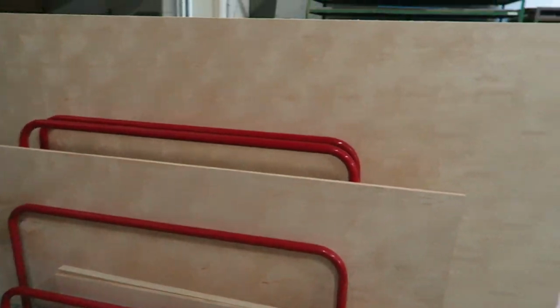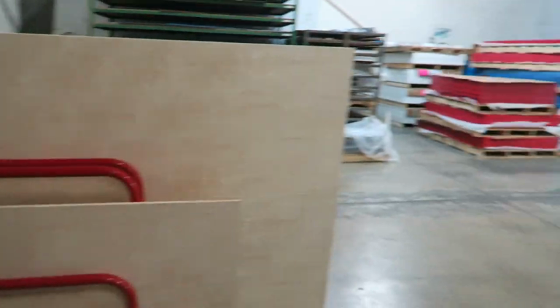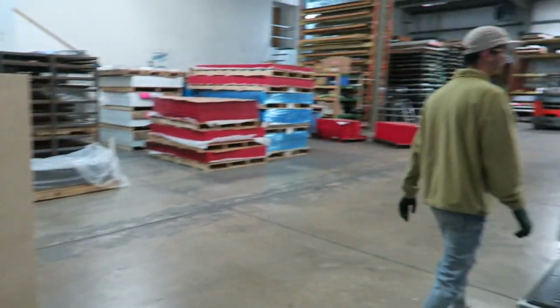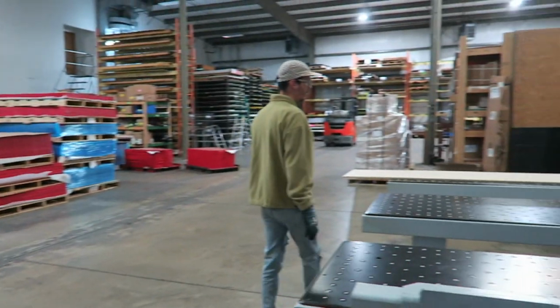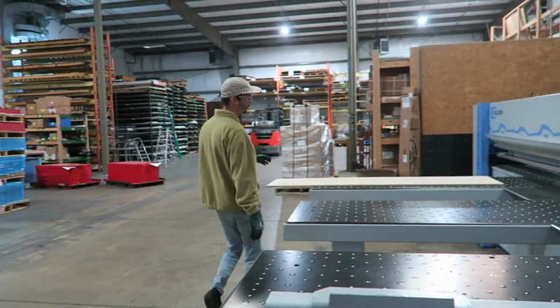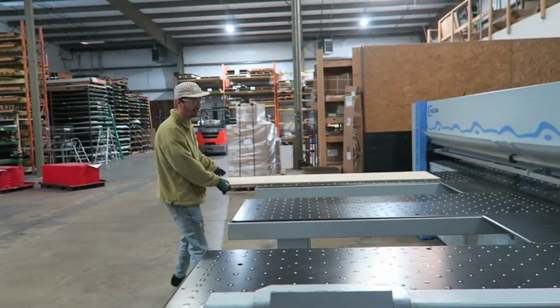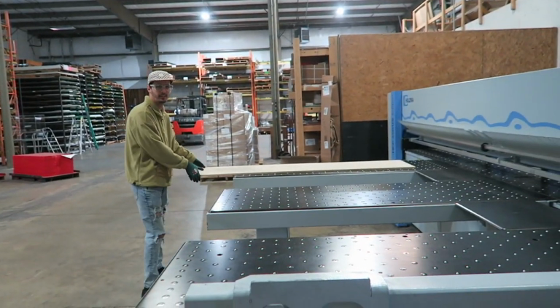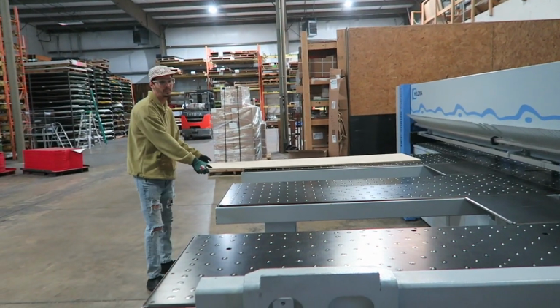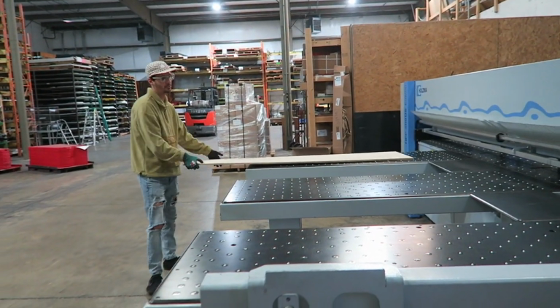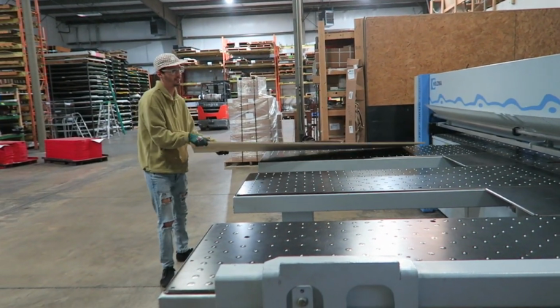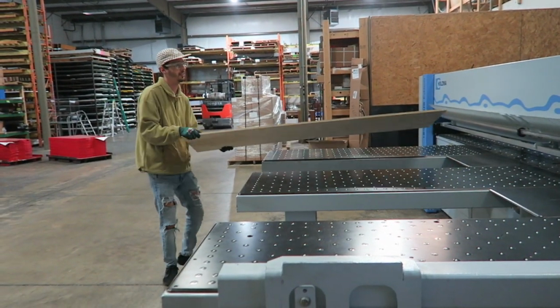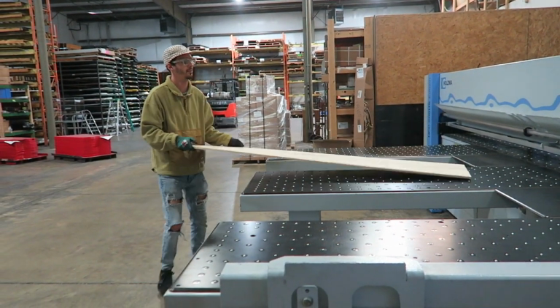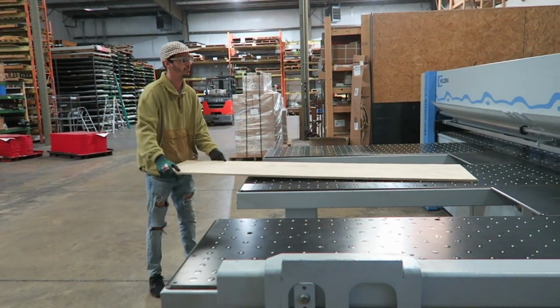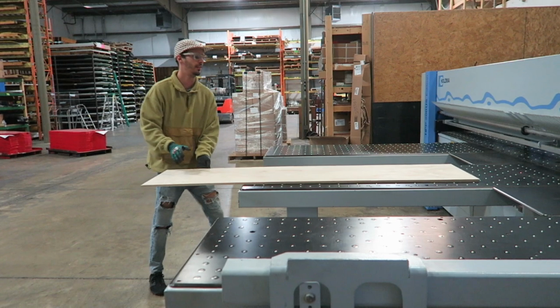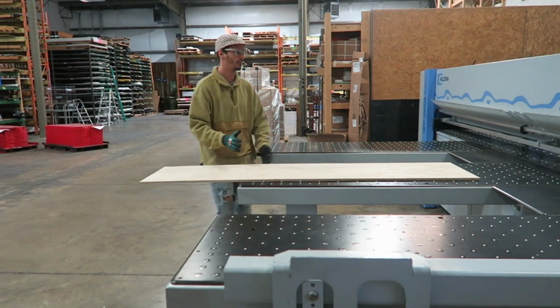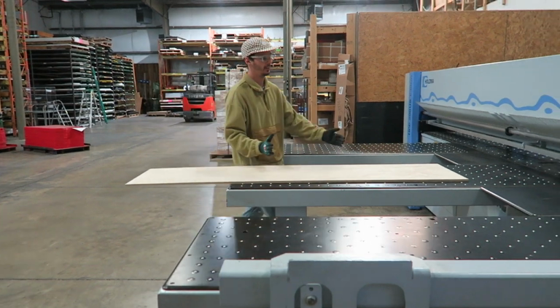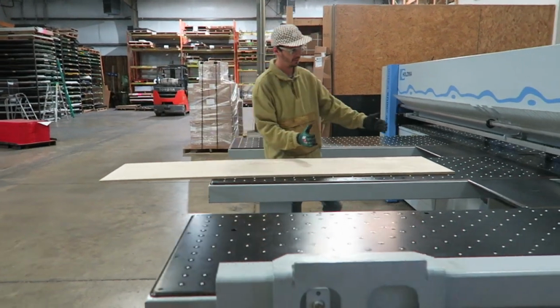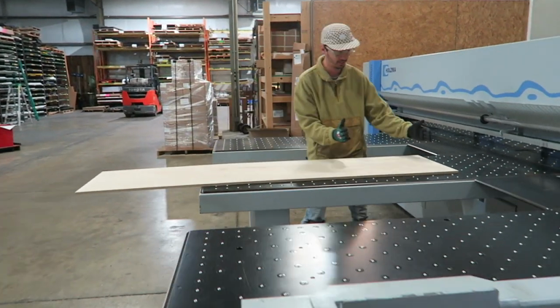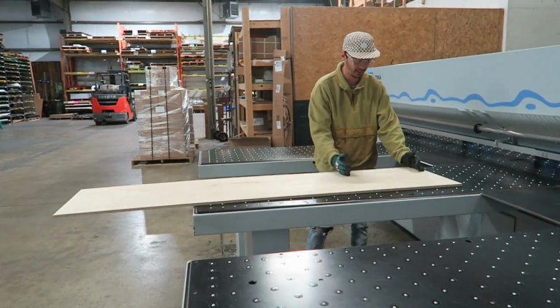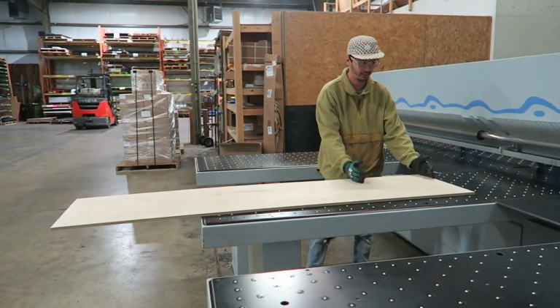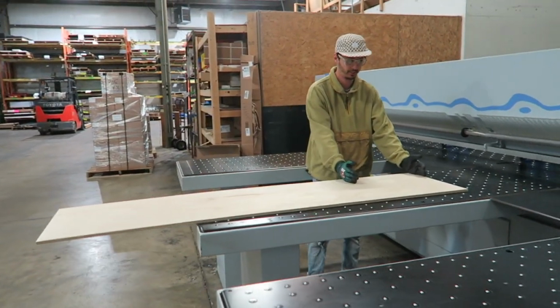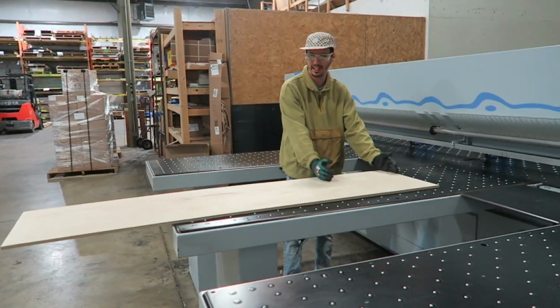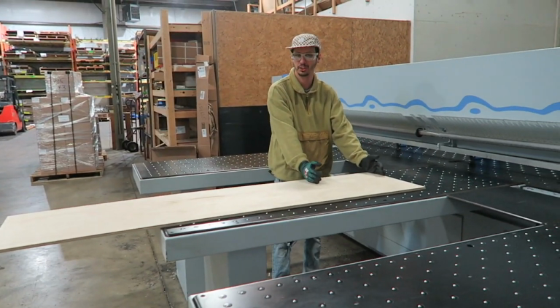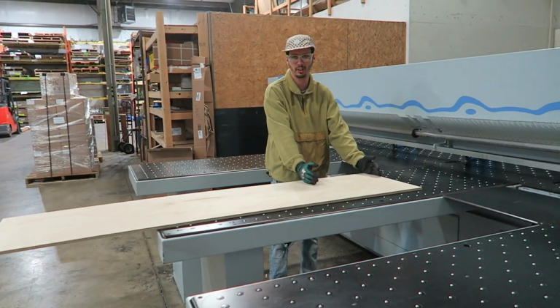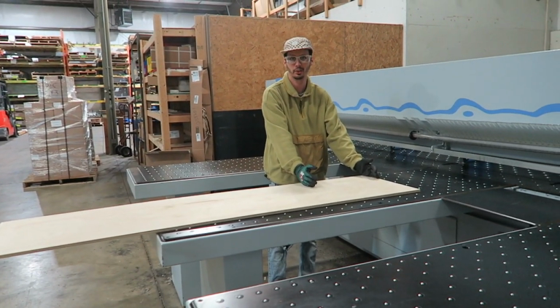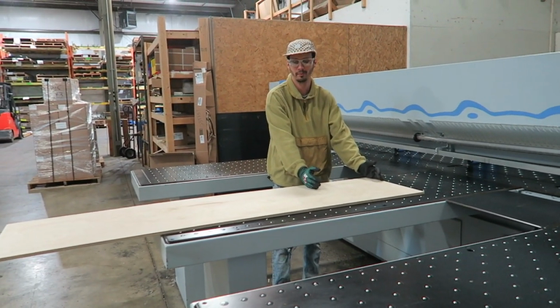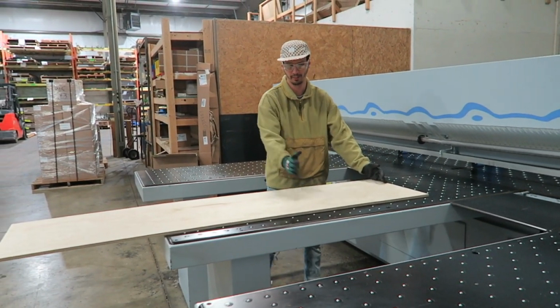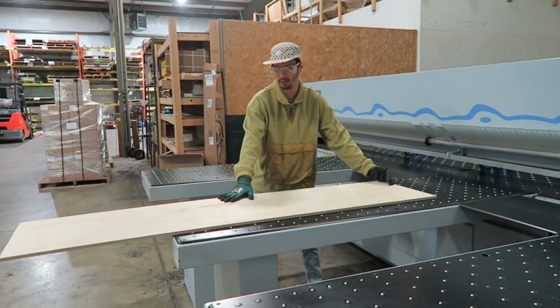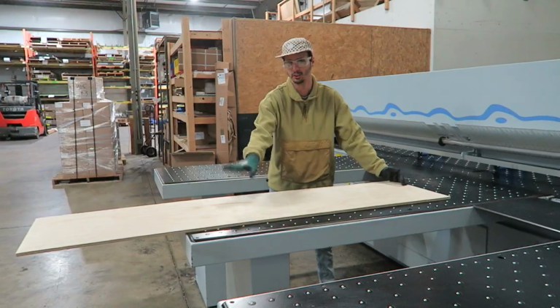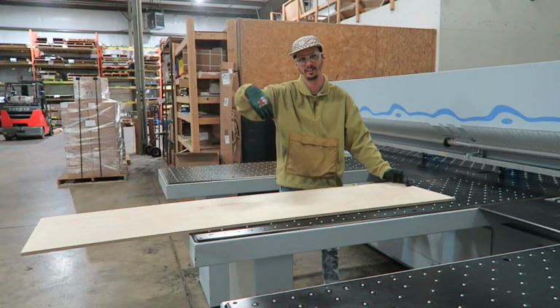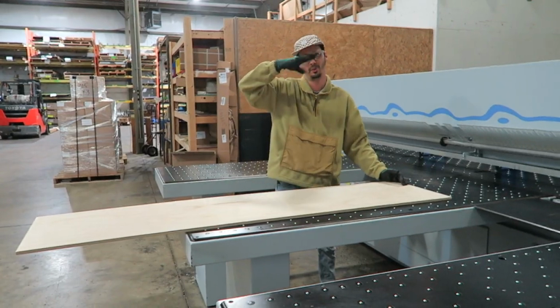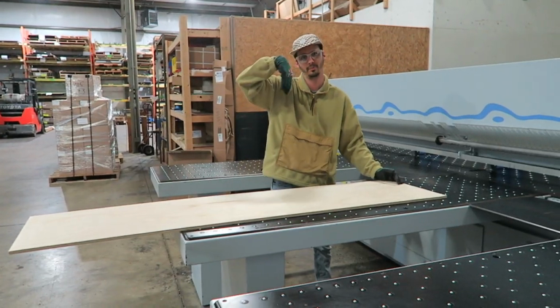So now I'm going to cut it into two pieces — this part is what's going to attach to the backdrop, and then this part will hinge. That's how we do it.